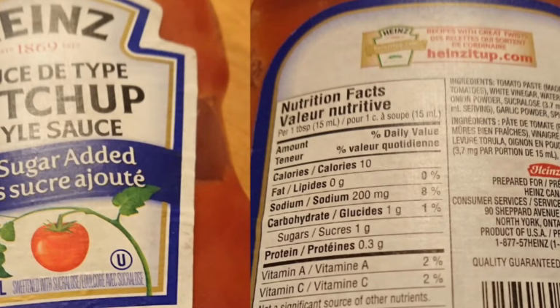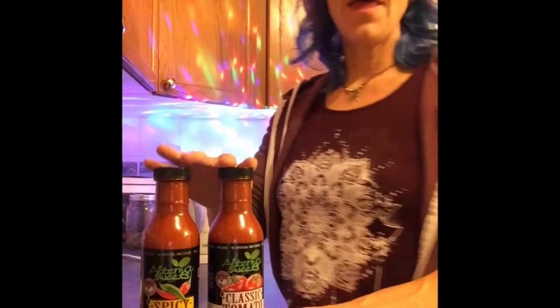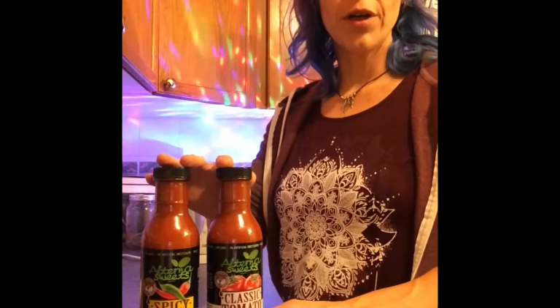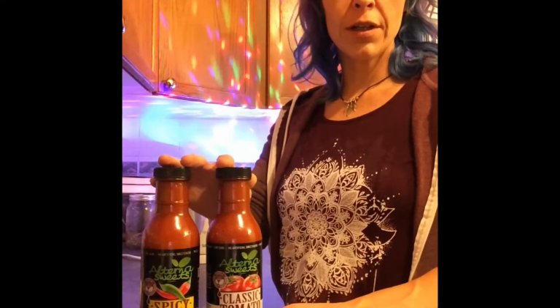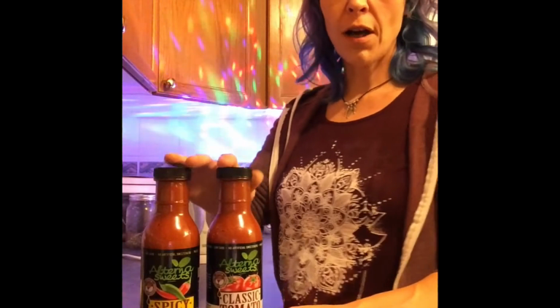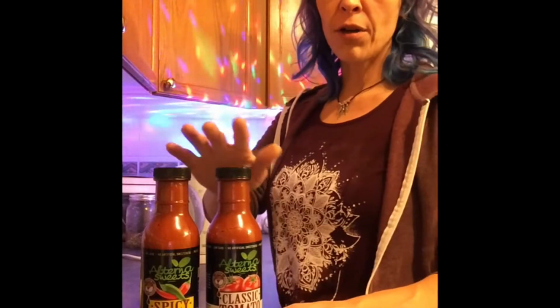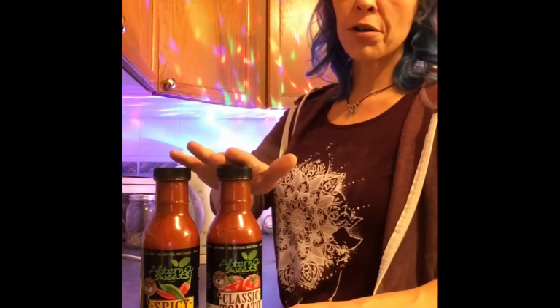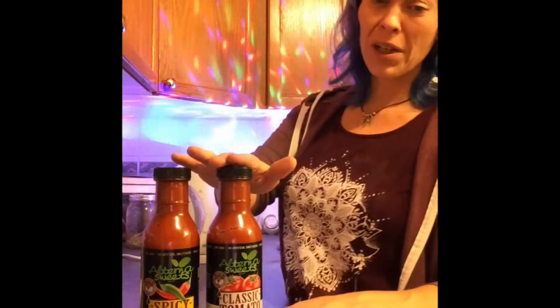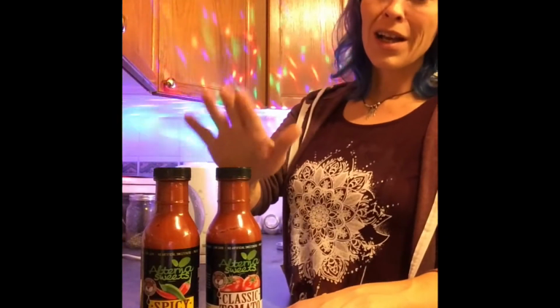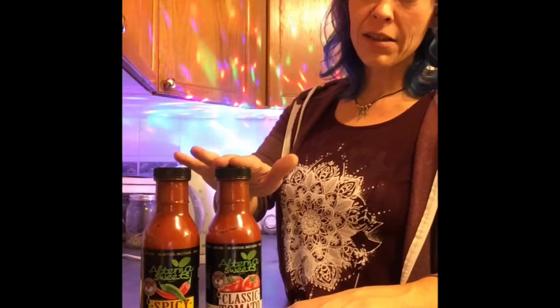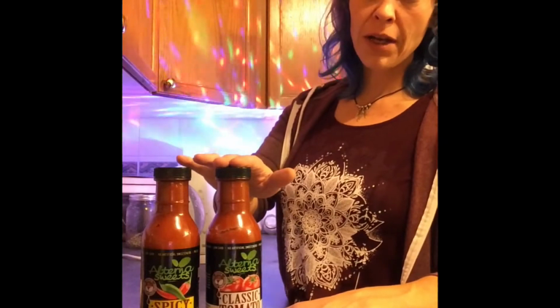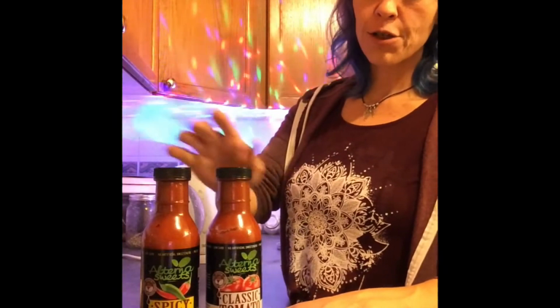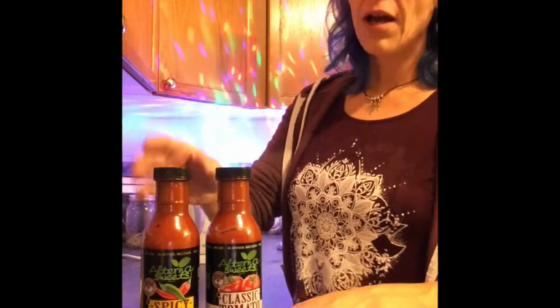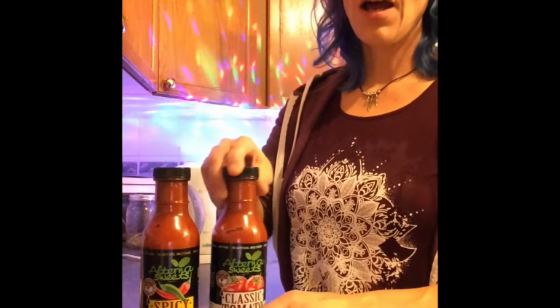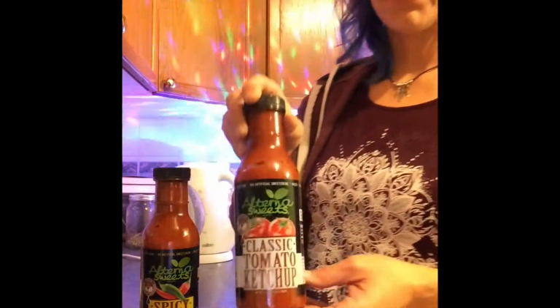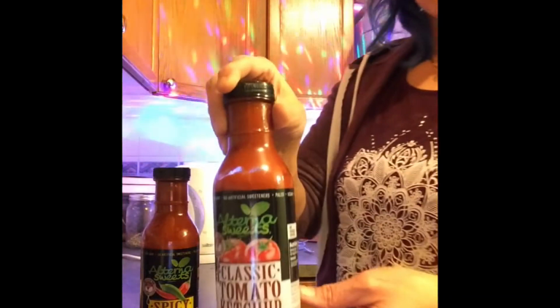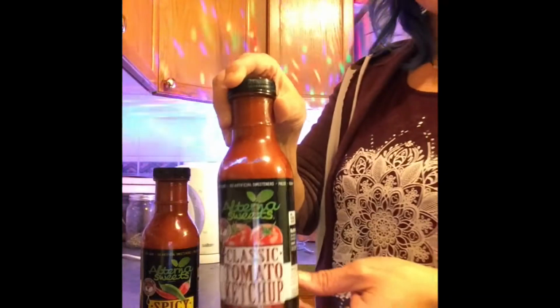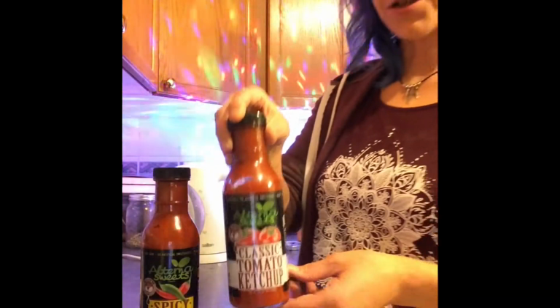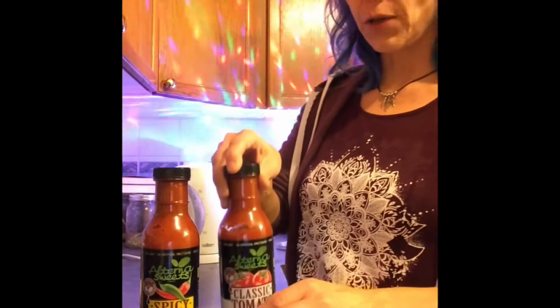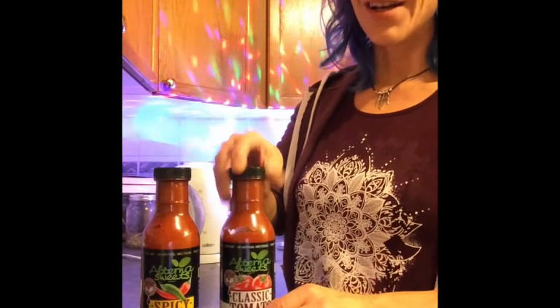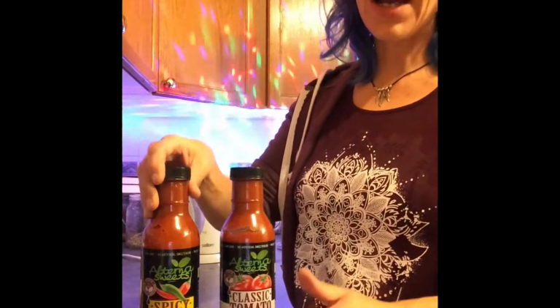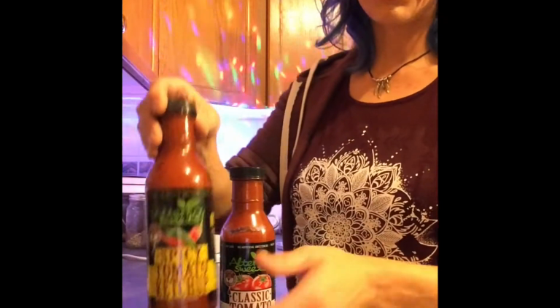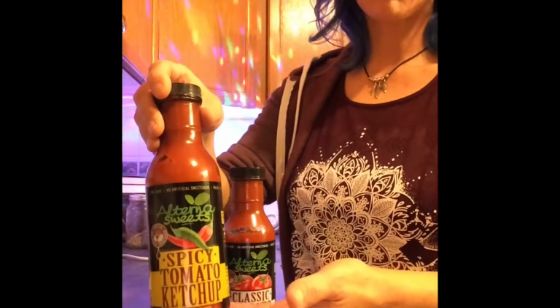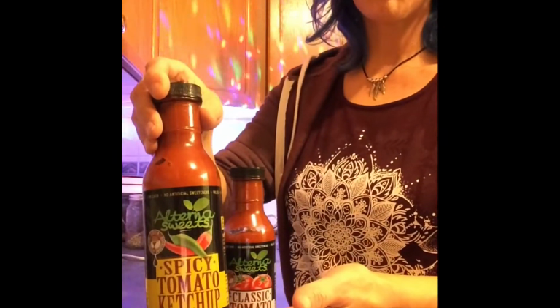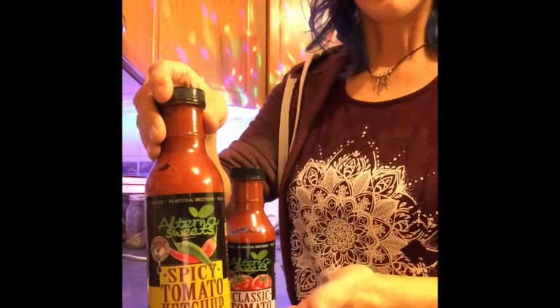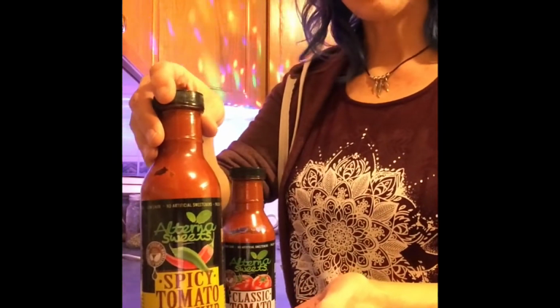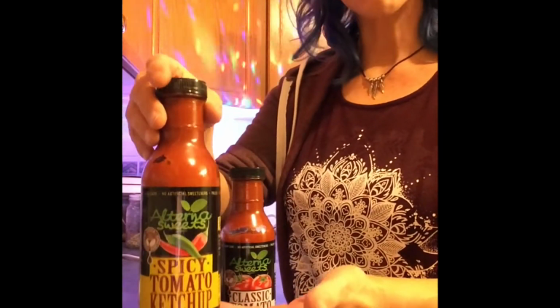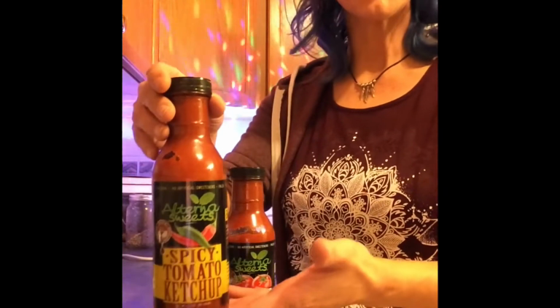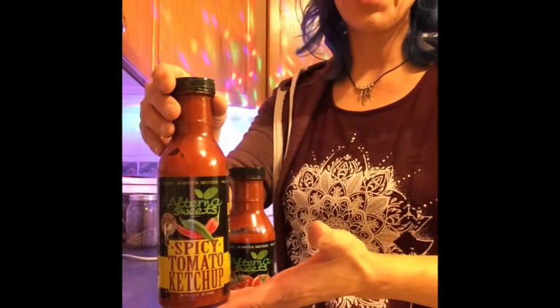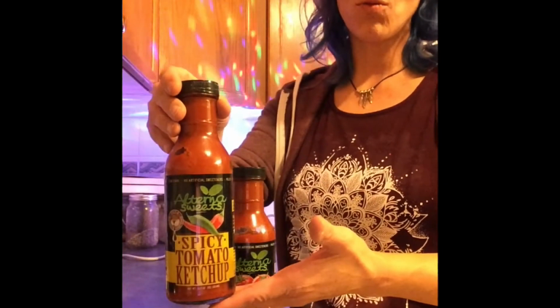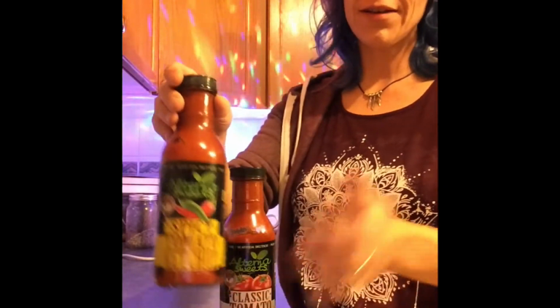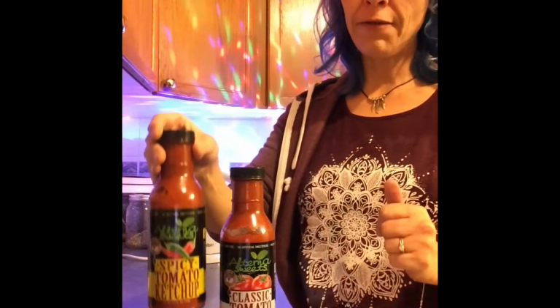Then we are going to talk about Alterna Sweets classic tomato ketchup and Alterna Sweets spicy tomato ketchup, and these are both sweetened with stevia.